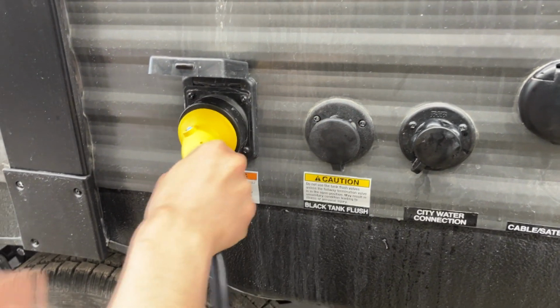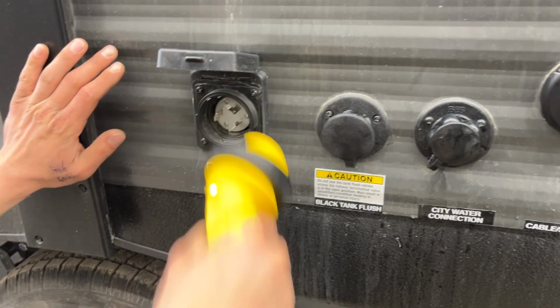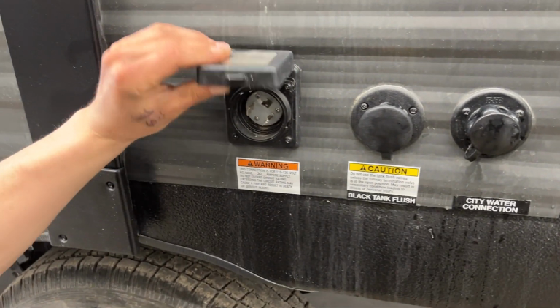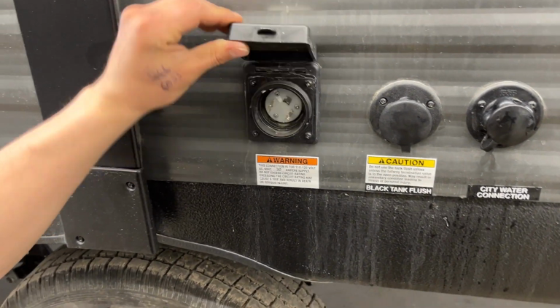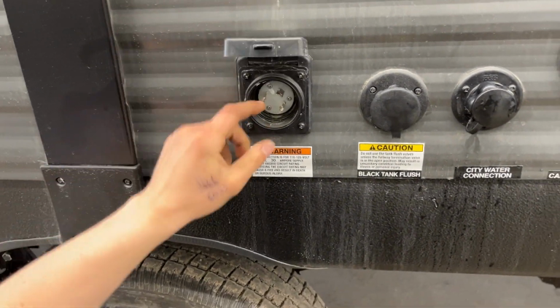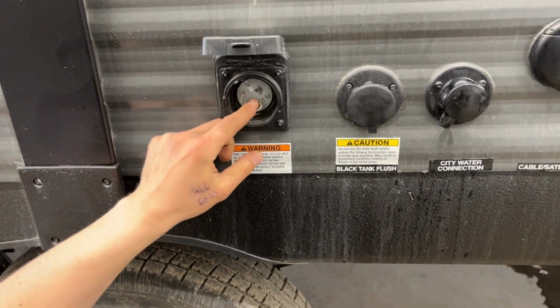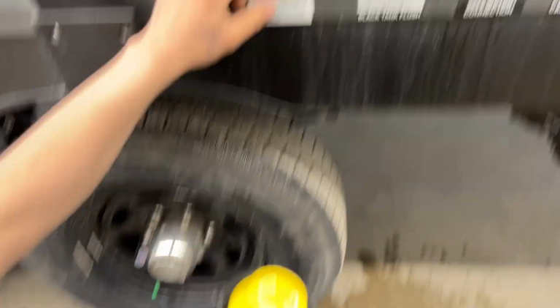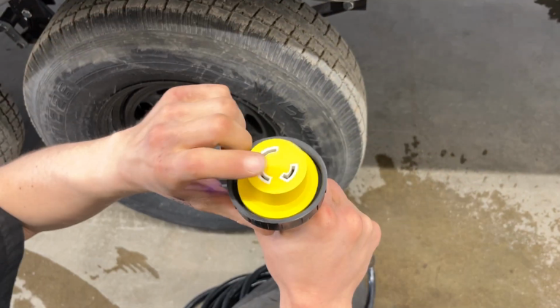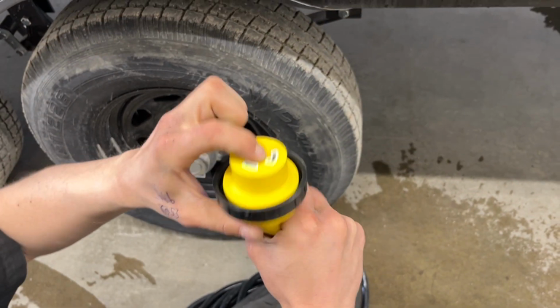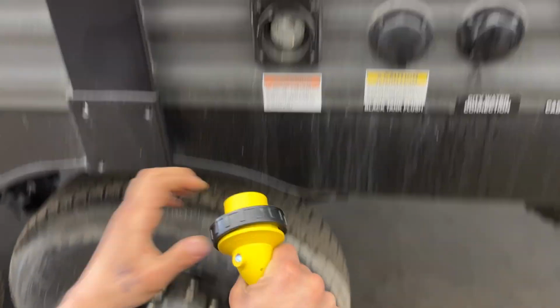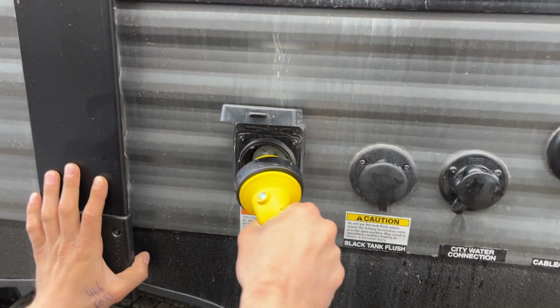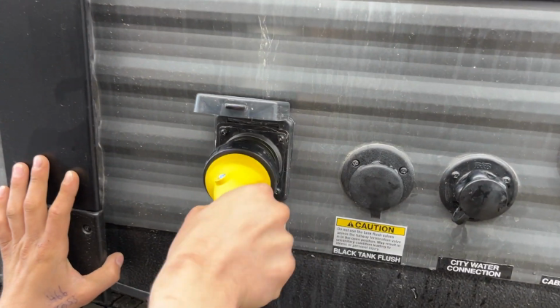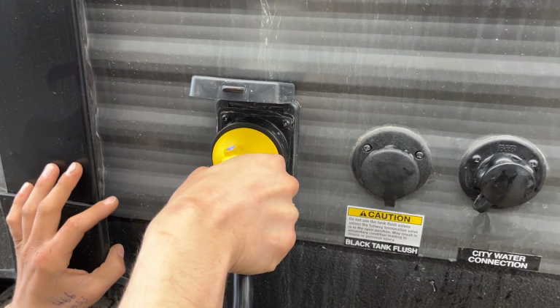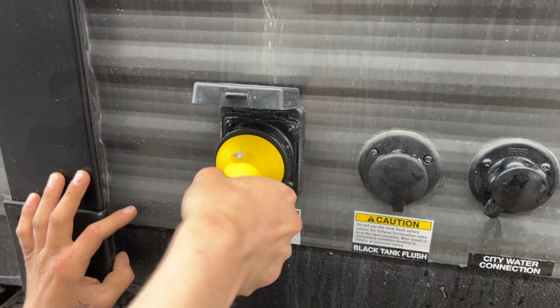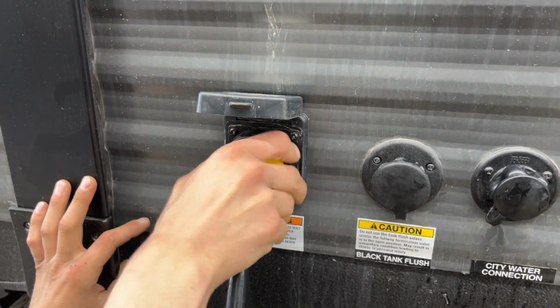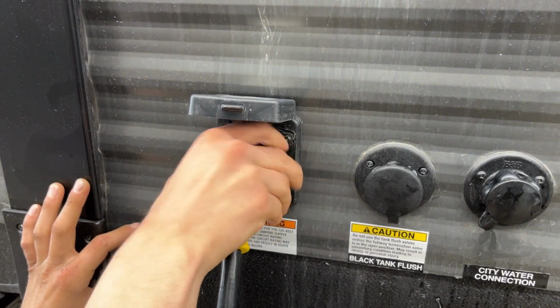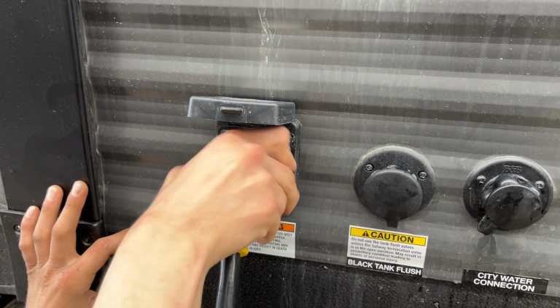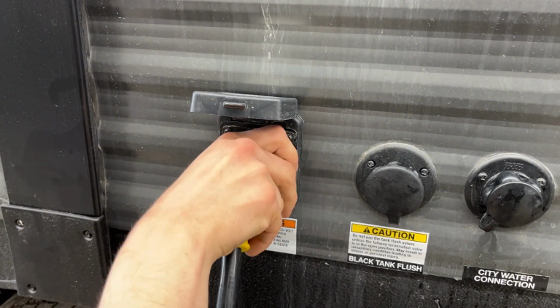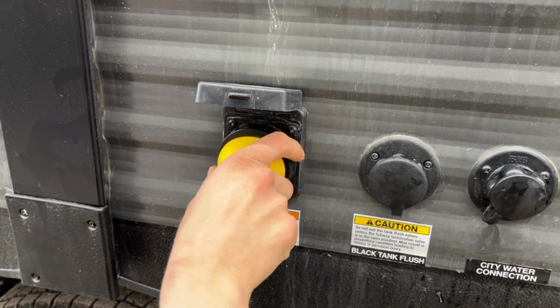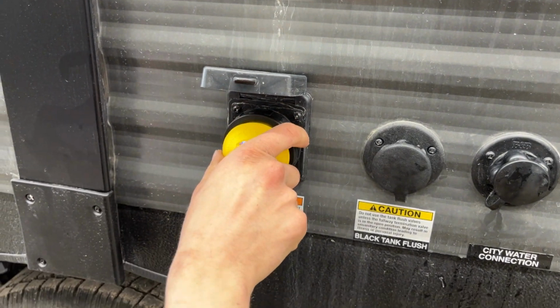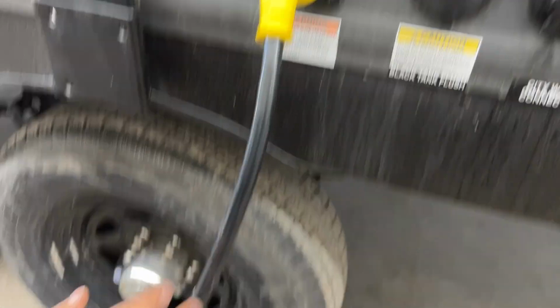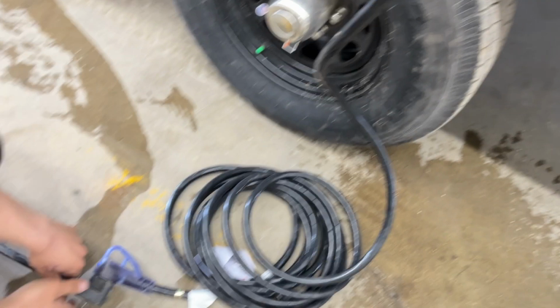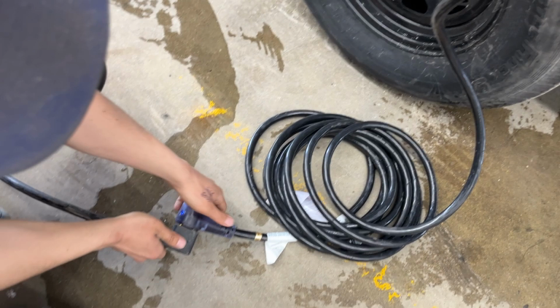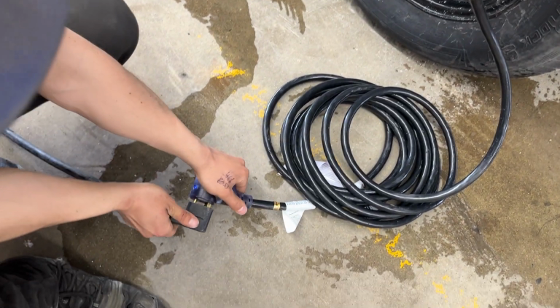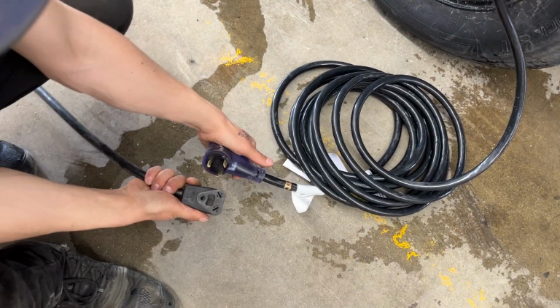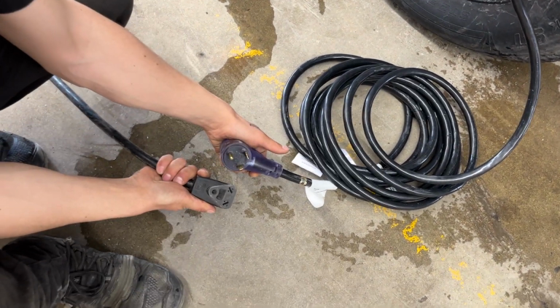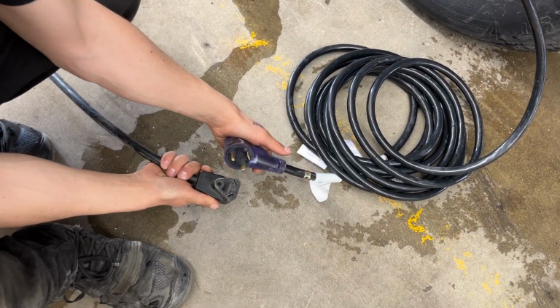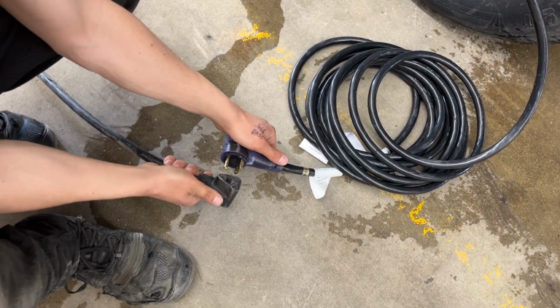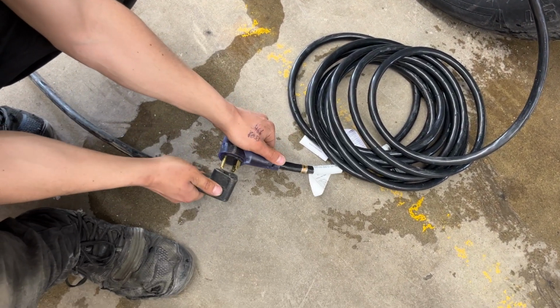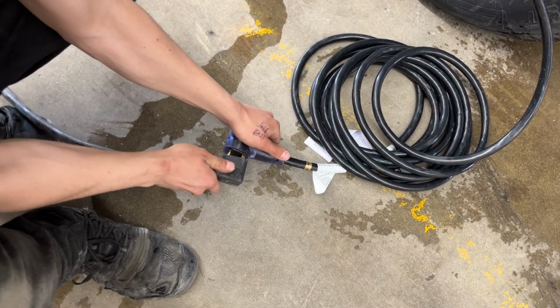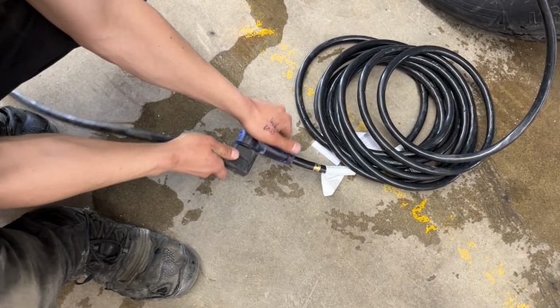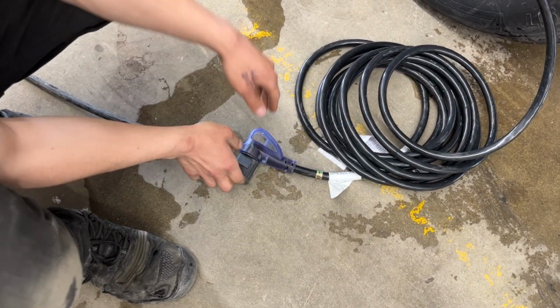Then you've got your power cord inlet. Pop it open — there's a little notch in the bottom corner that lines up with the notch on the cord. Press them together and give it an eighth turn to lock it down, then use the threaded collar in the back to properly secure it. Pulling the cord back you'll find a standard 30-amp end — most campsites have that, so you can plug straight in and go.